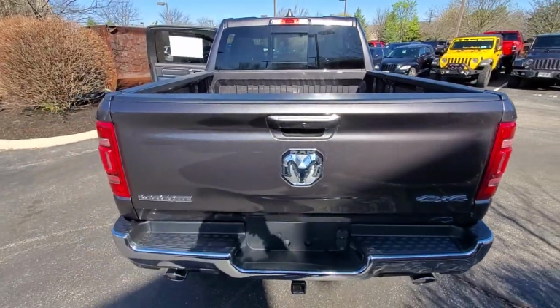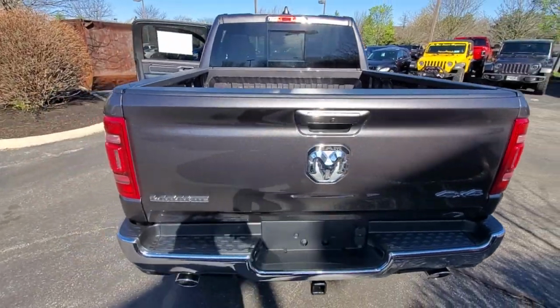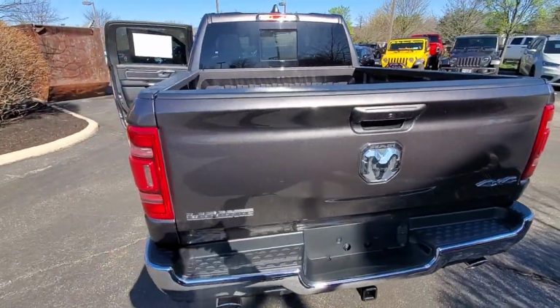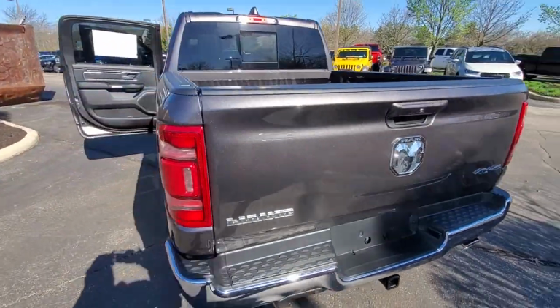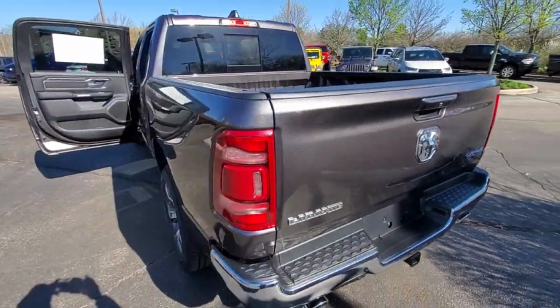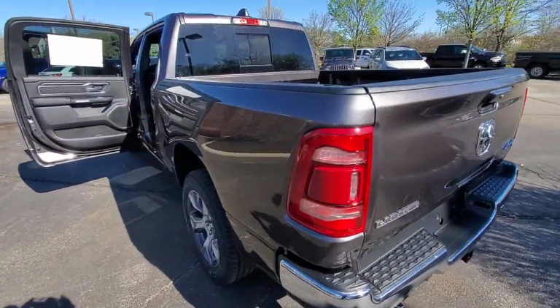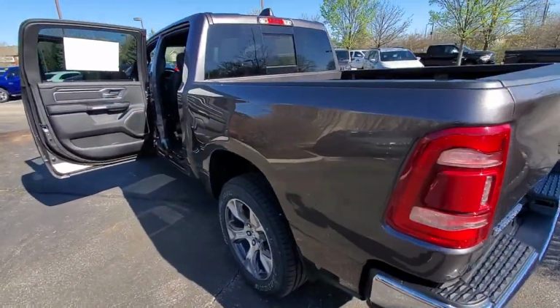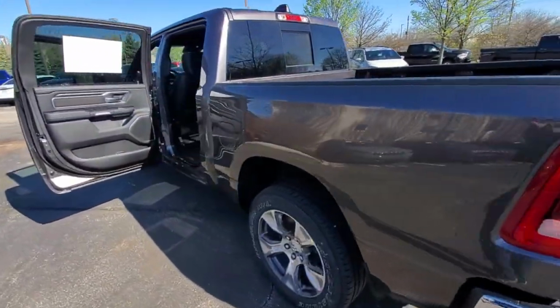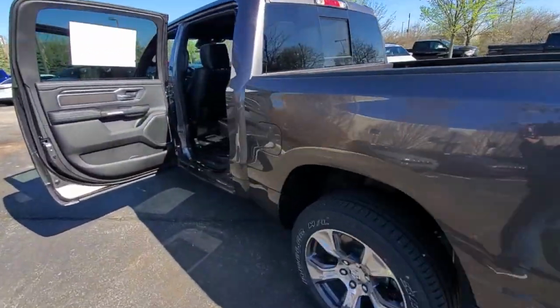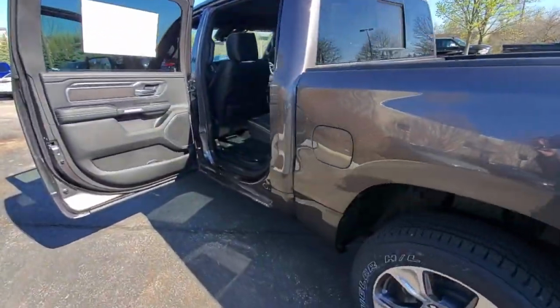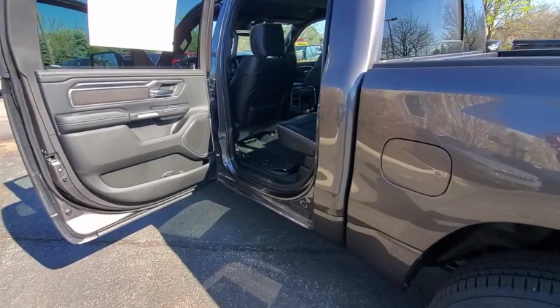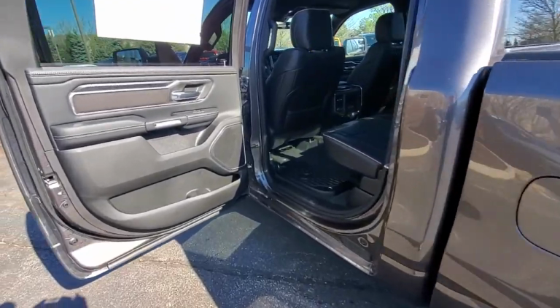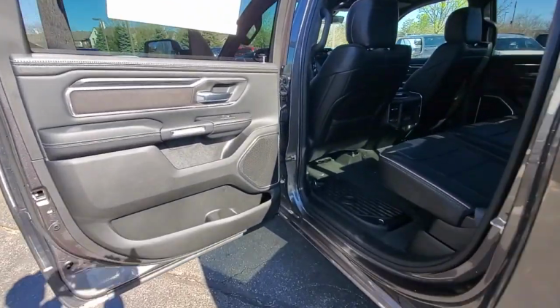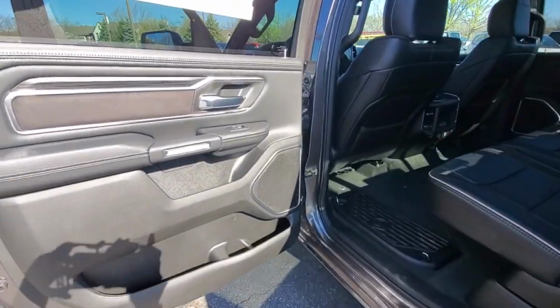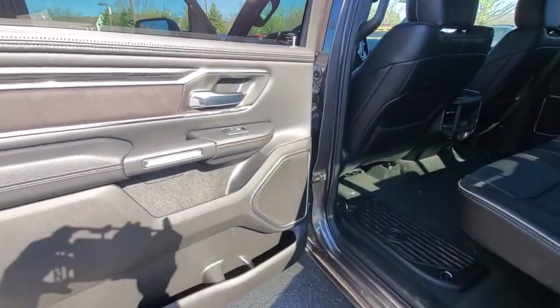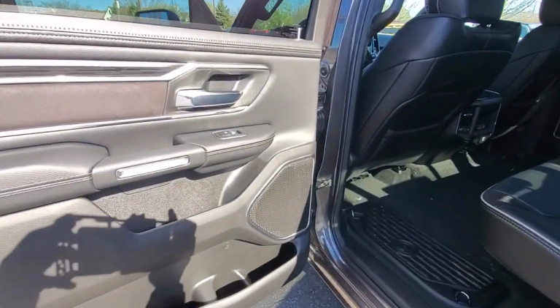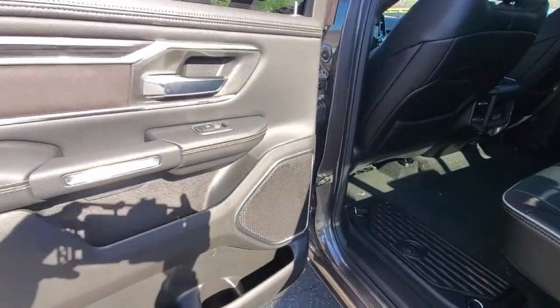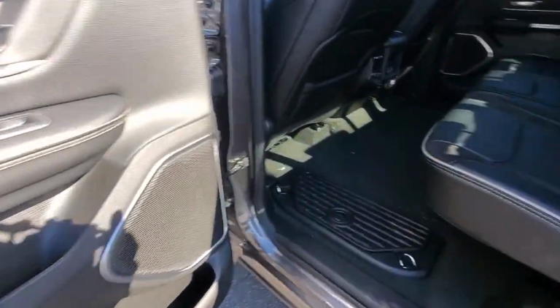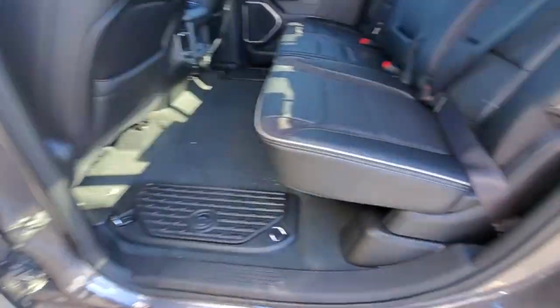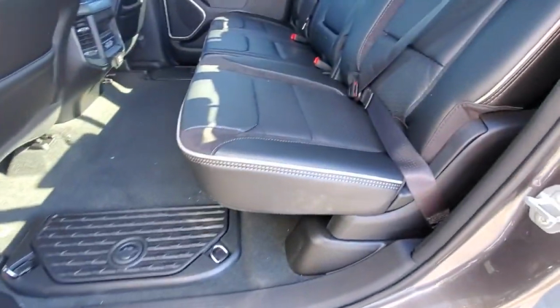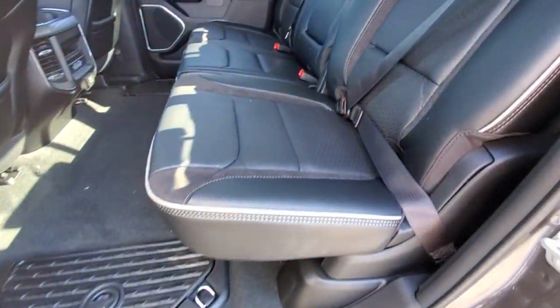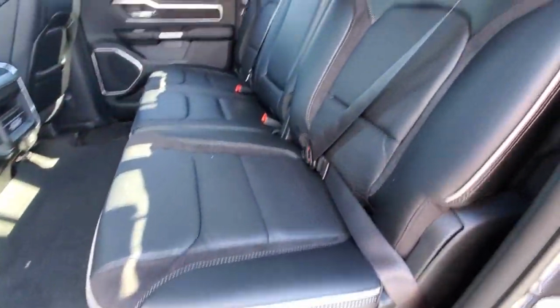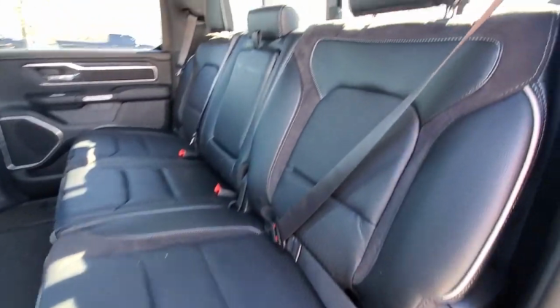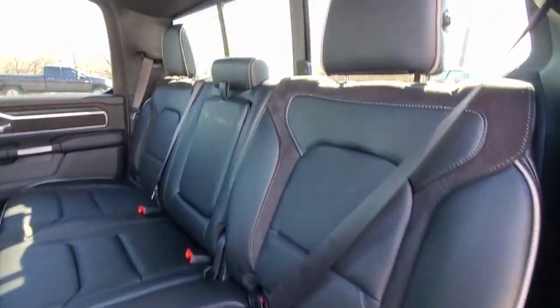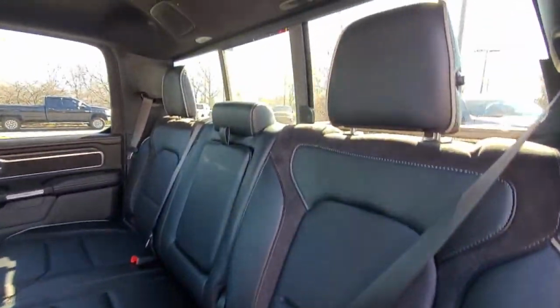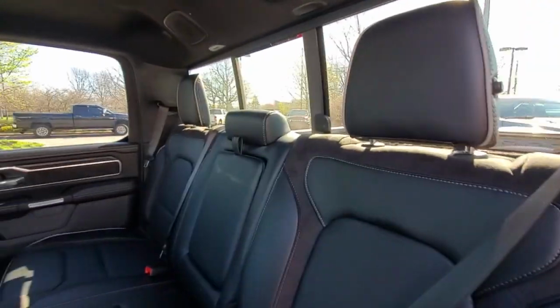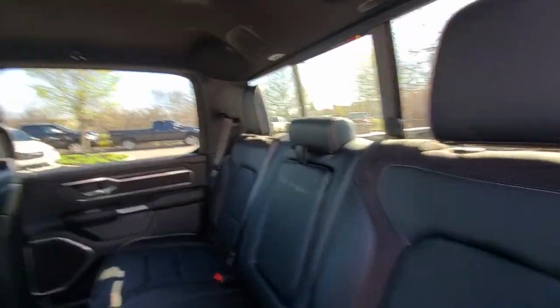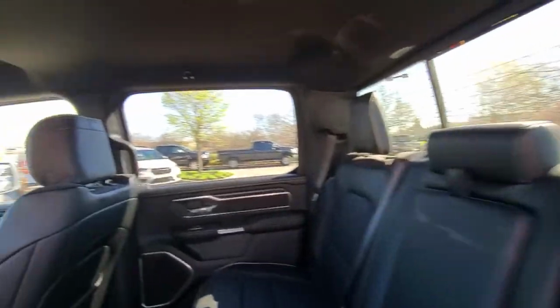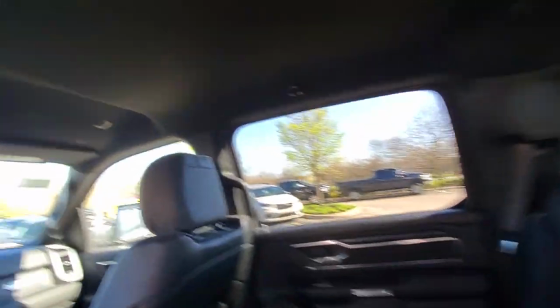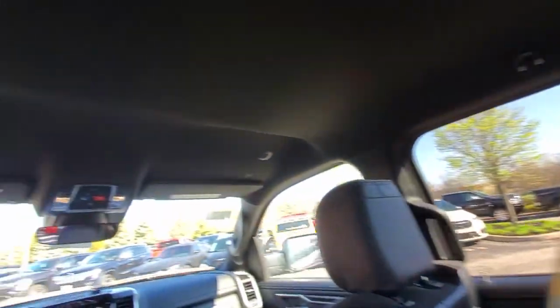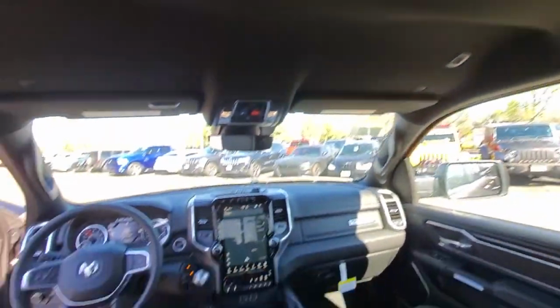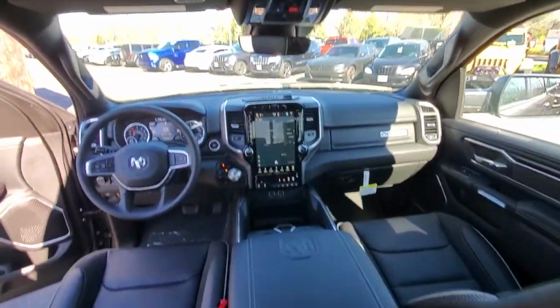Apple CarPlay and/or Android Auto, keyless entry, navigation system, backup camera, power passenger seat, heated mirrors, satellite radio, fog lamps, steering wheel audio controls, and power driver seat.